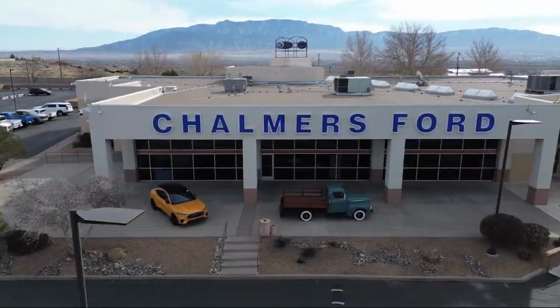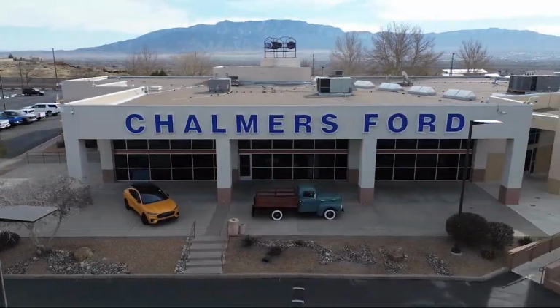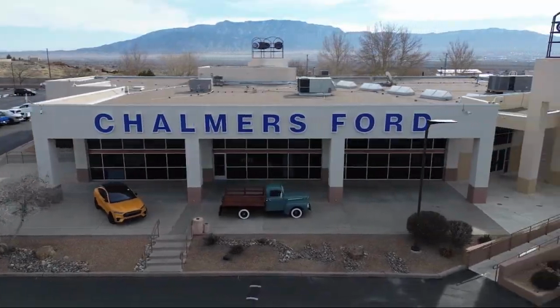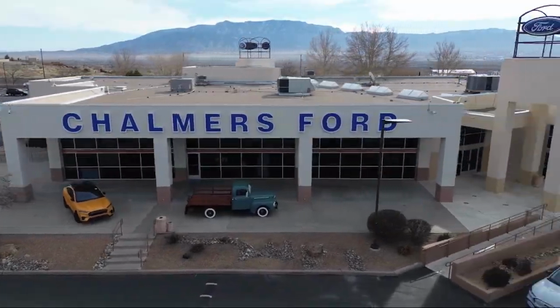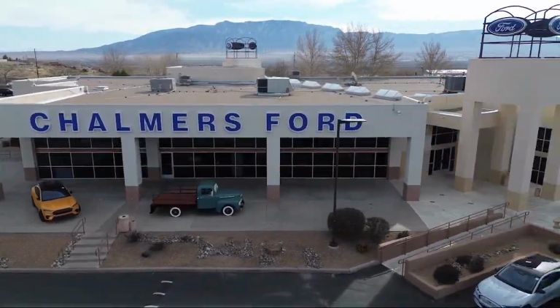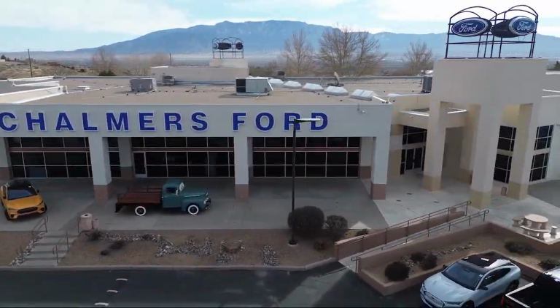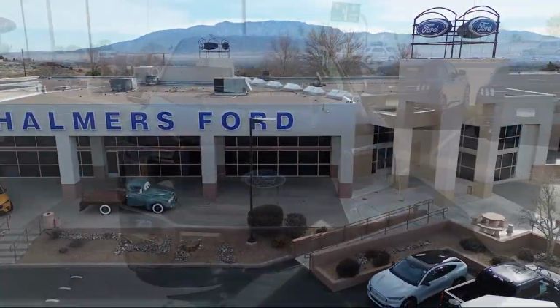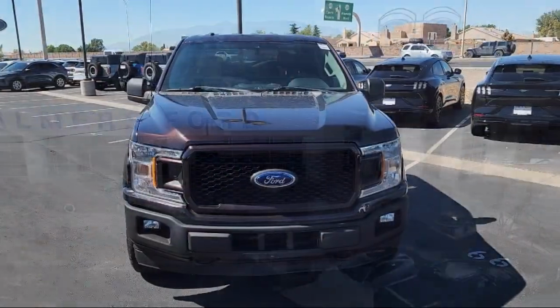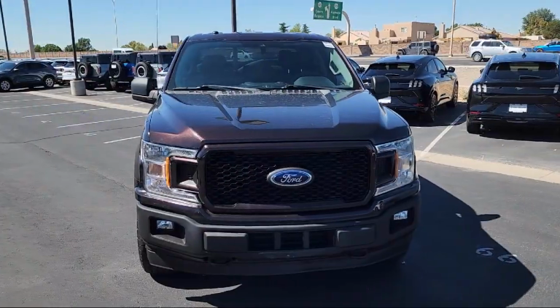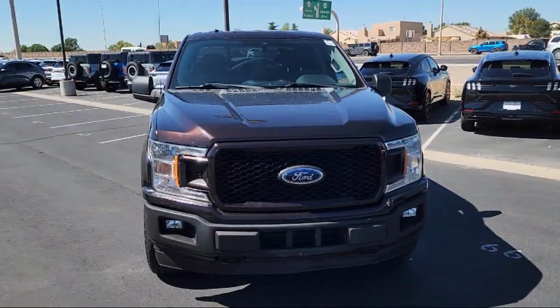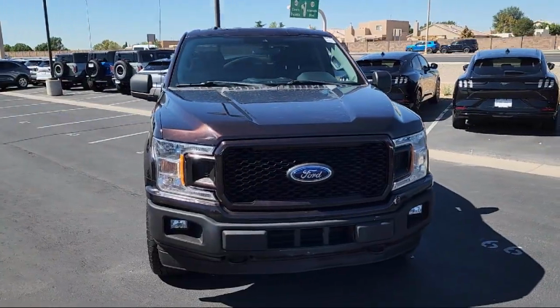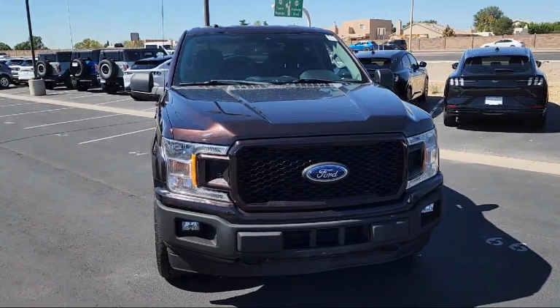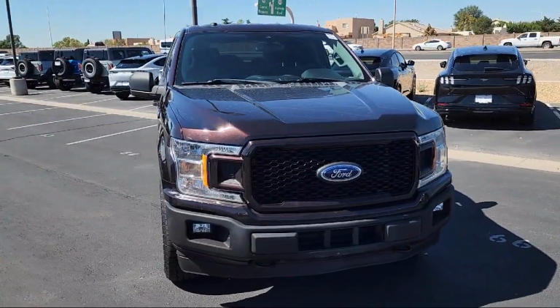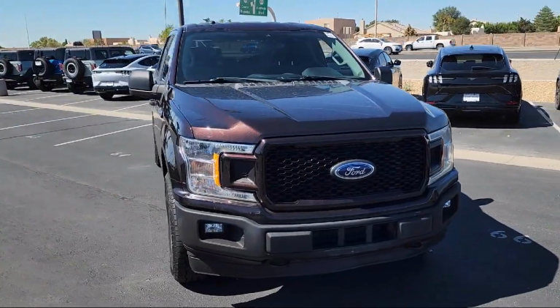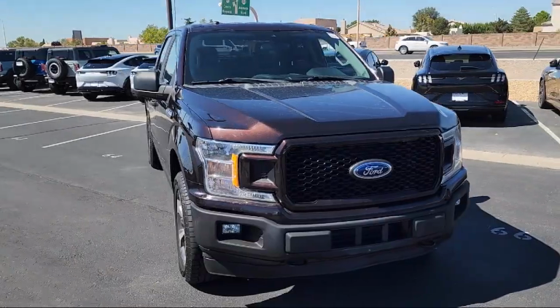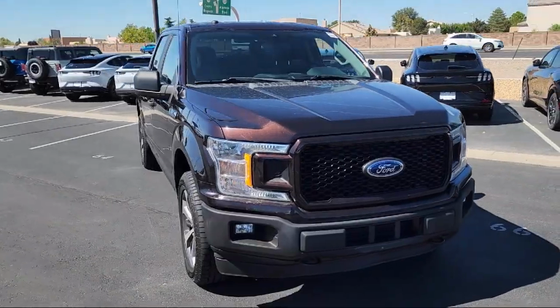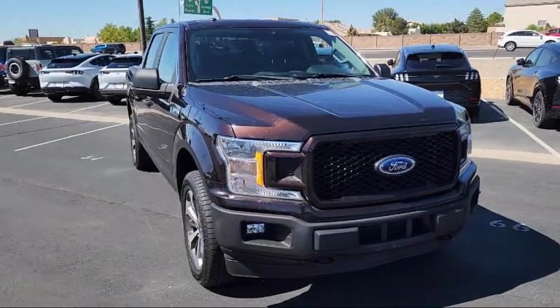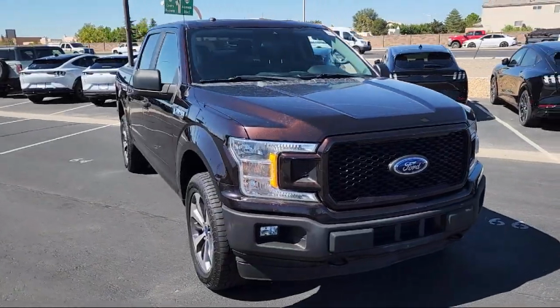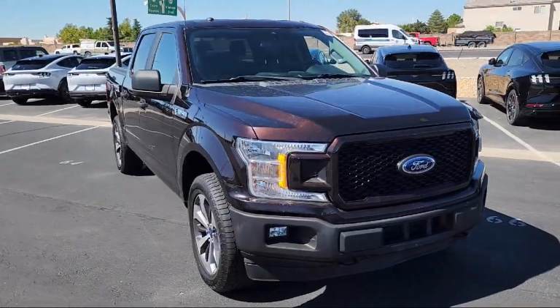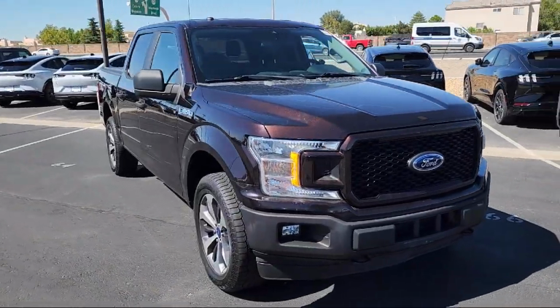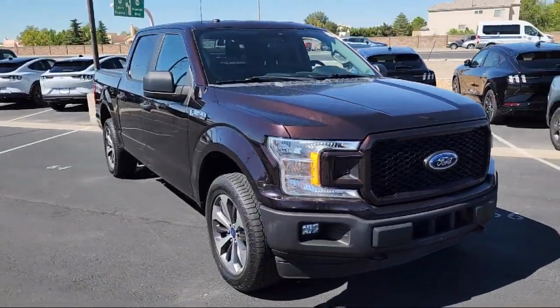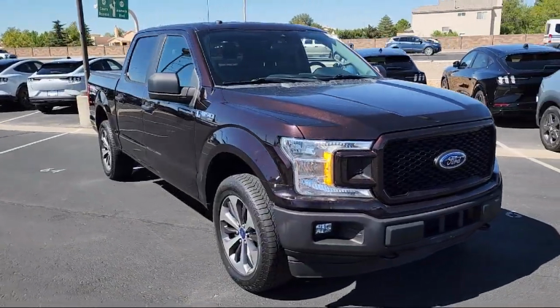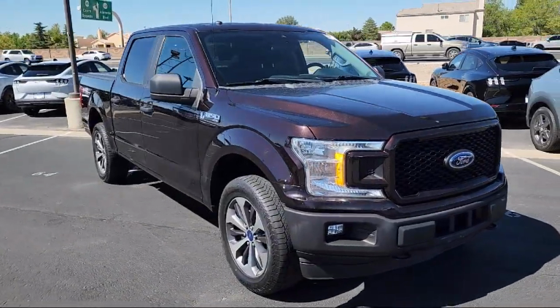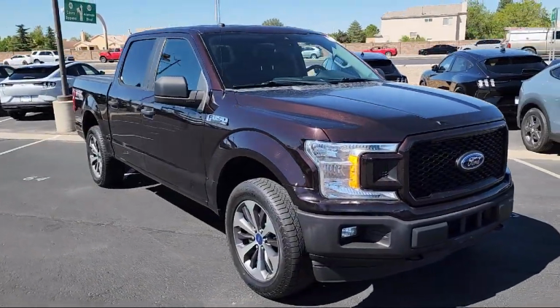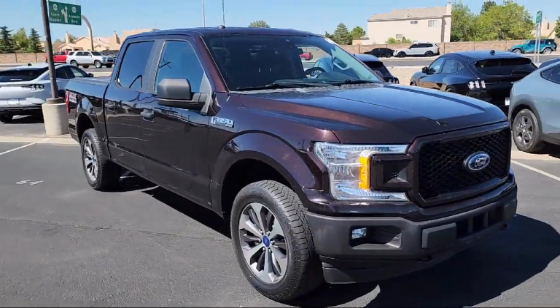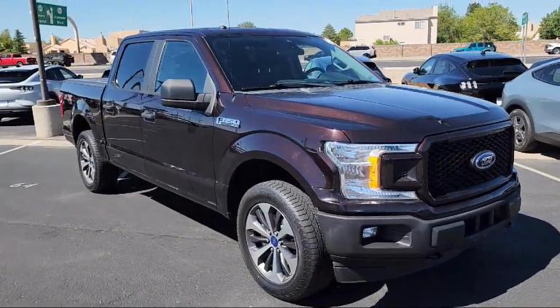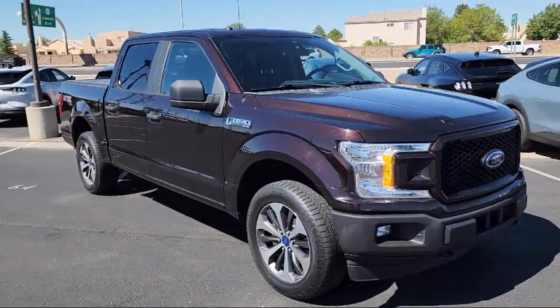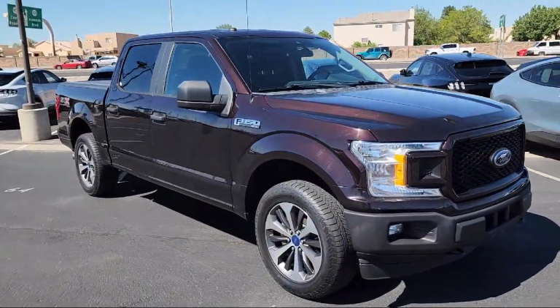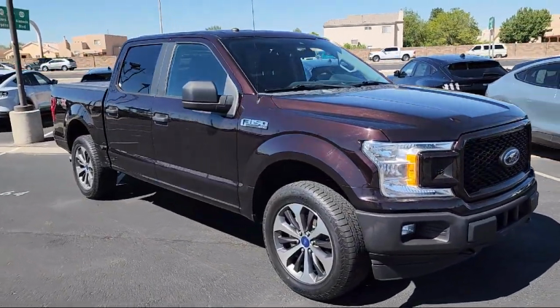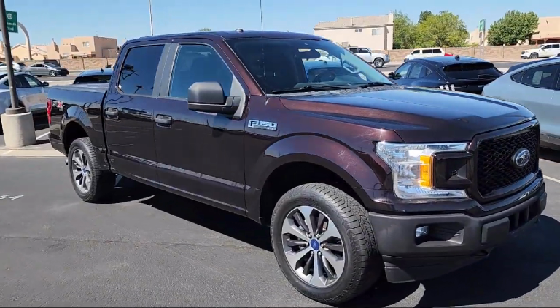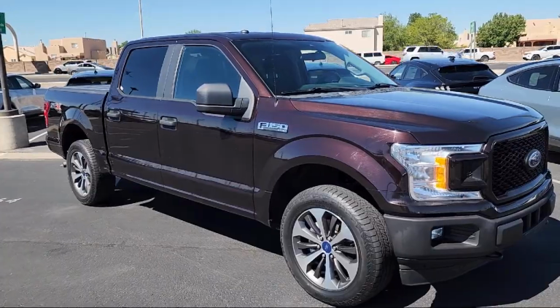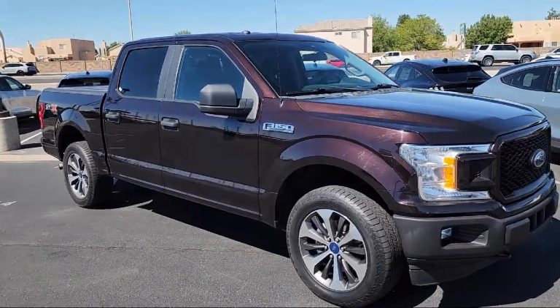Welcome to Chalmers Ford, and here's a look at another one of our vehicles from our great selection. It comes equipped with XL Power Equipment Group and Rear Window Fixed Privacy Glass.